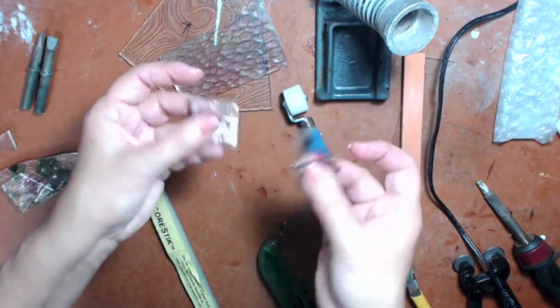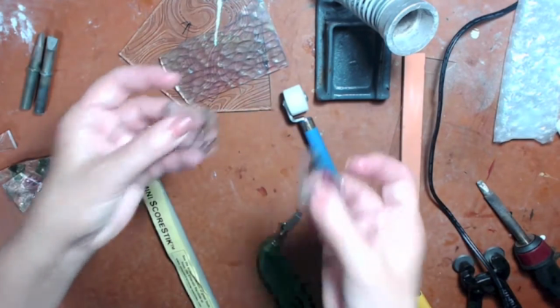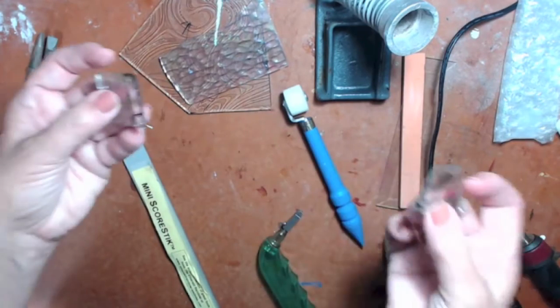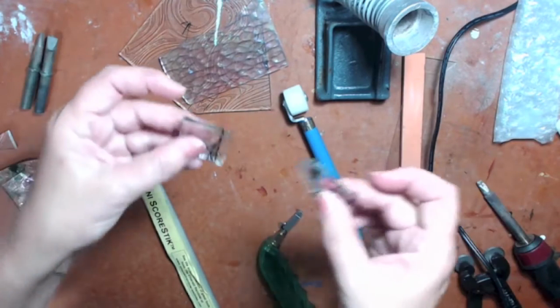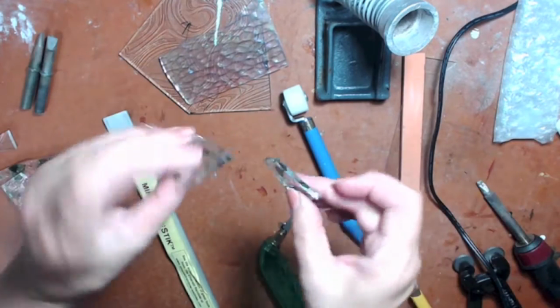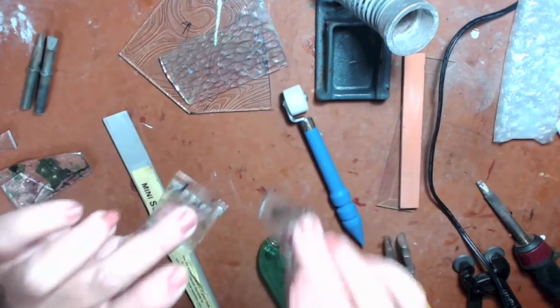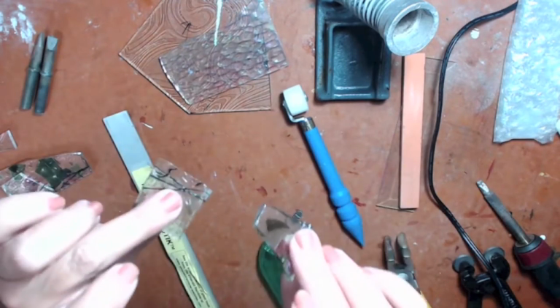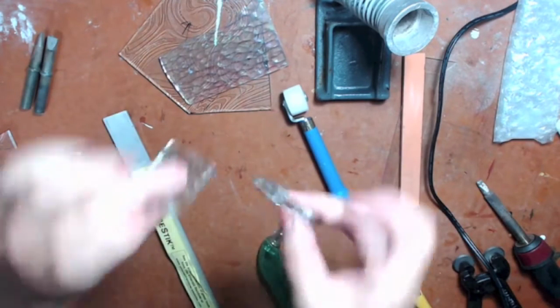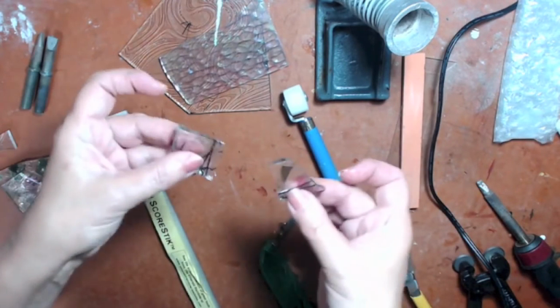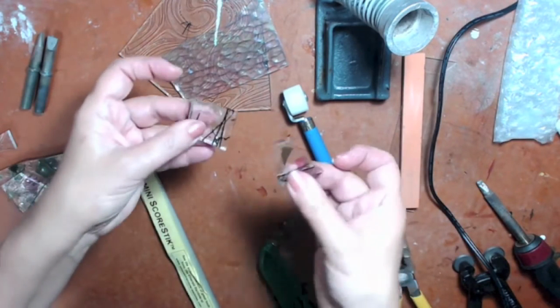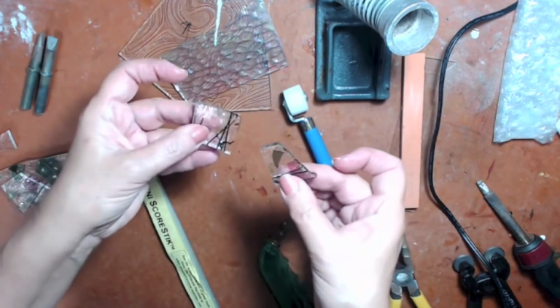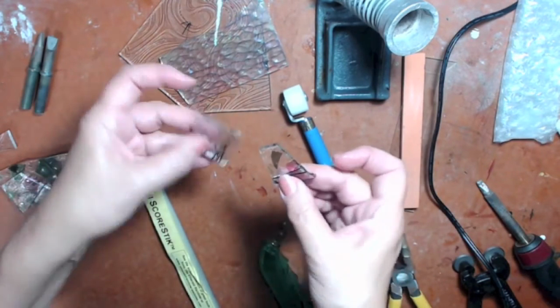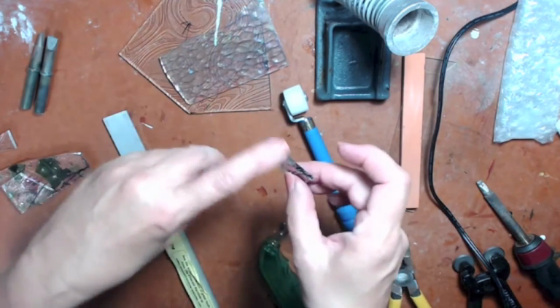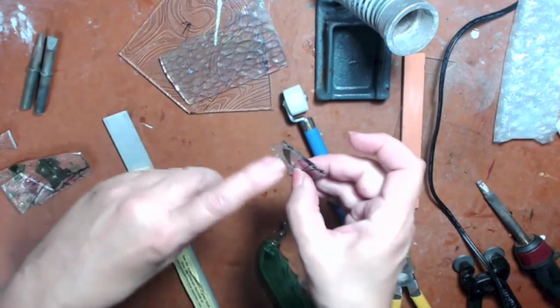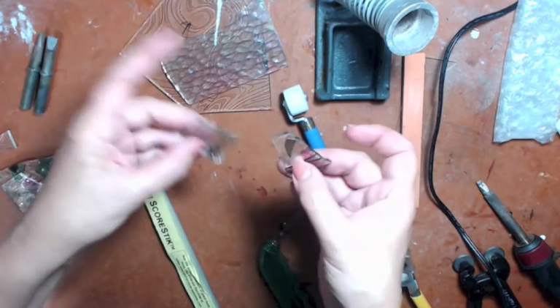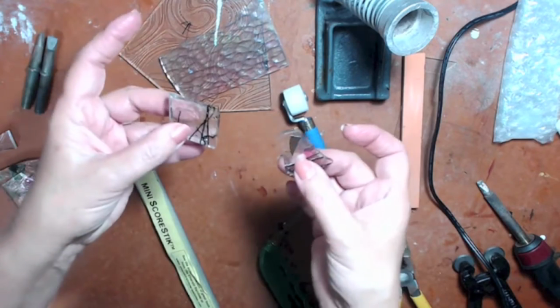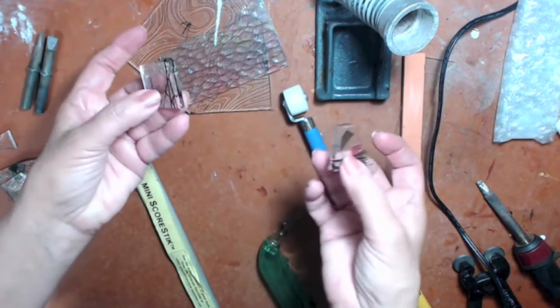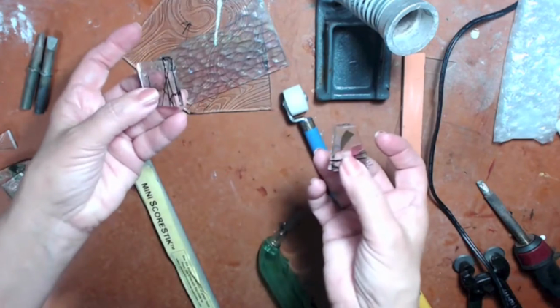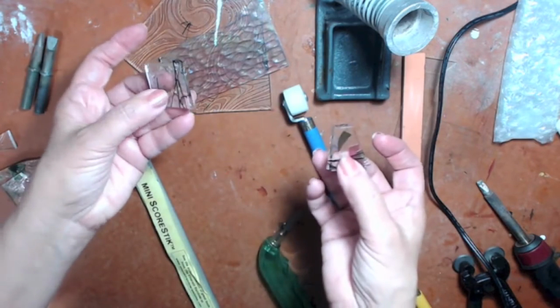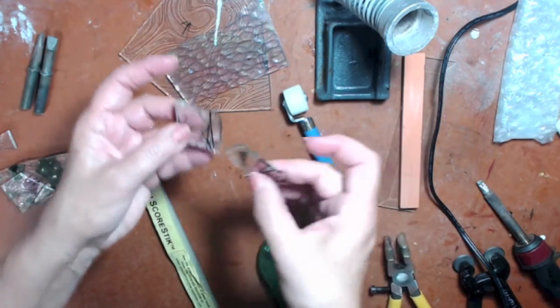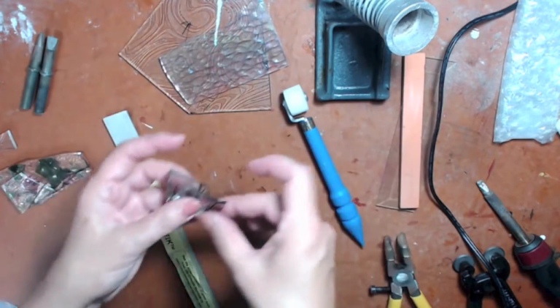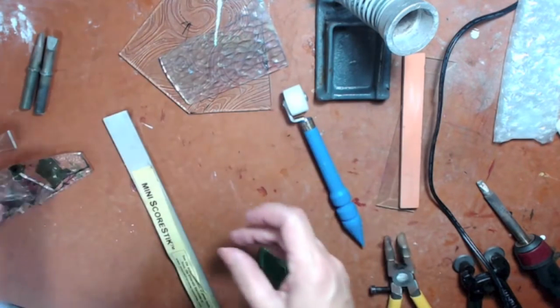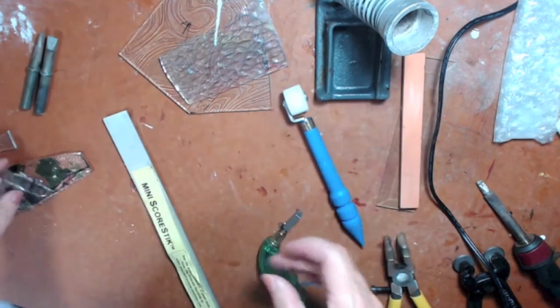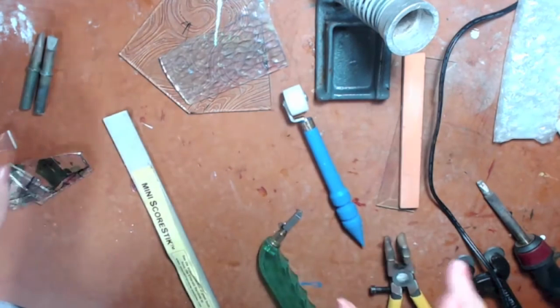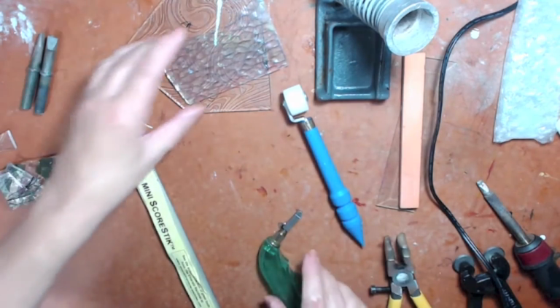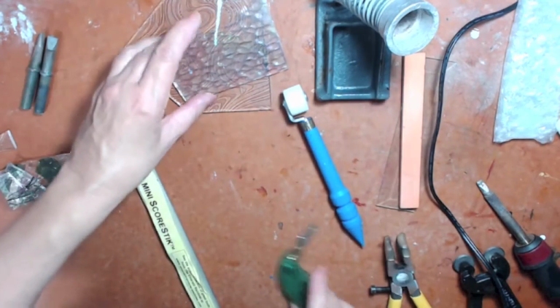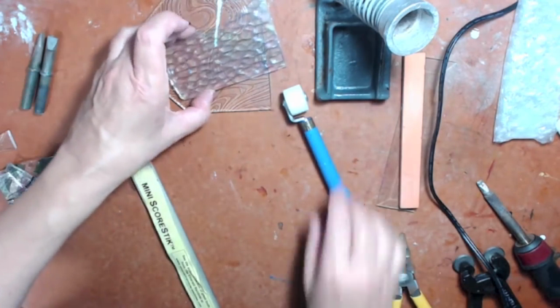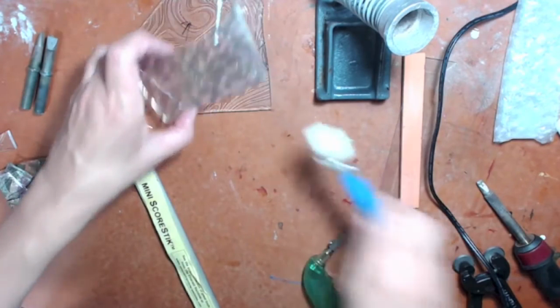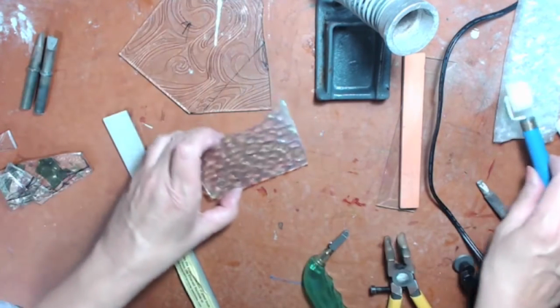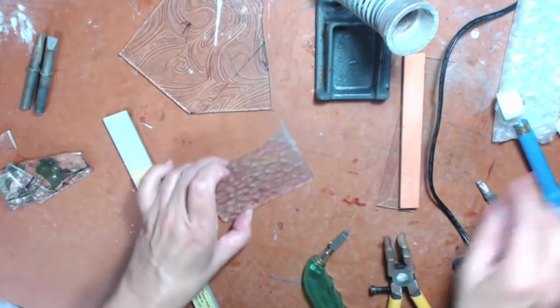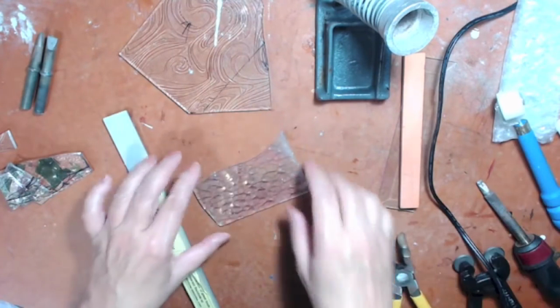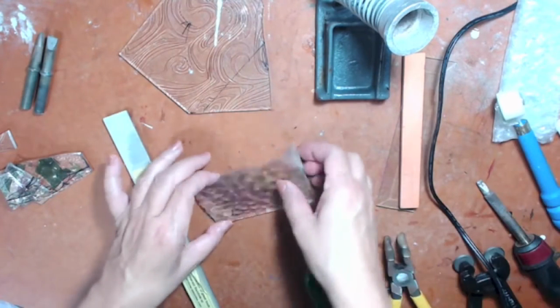You can grind the edges with a hand grinder or an electric grinder. I have an electric grinder set up in the garage — it's over ten years old and still working. It has water in it to help cool the blade, and it works really great.